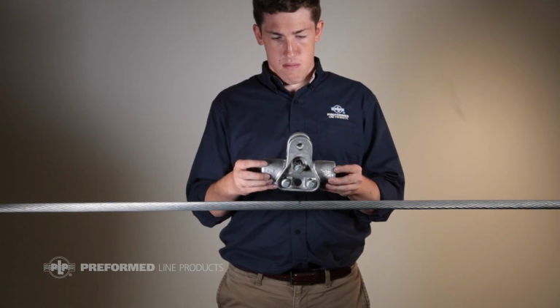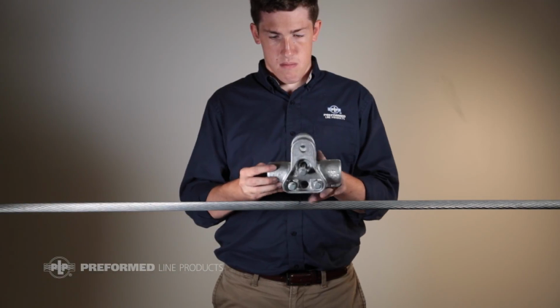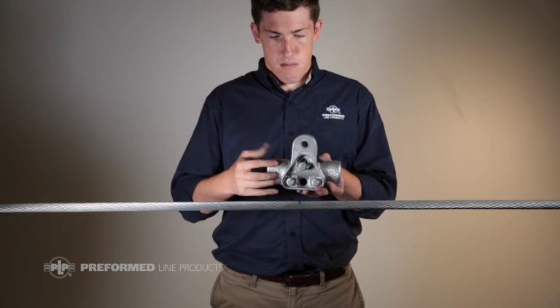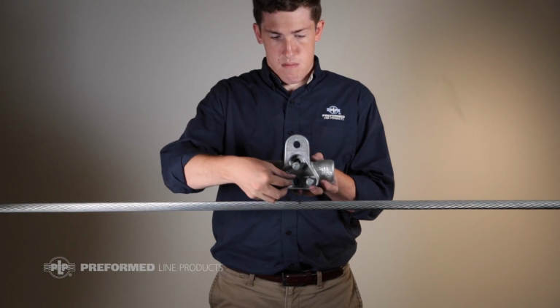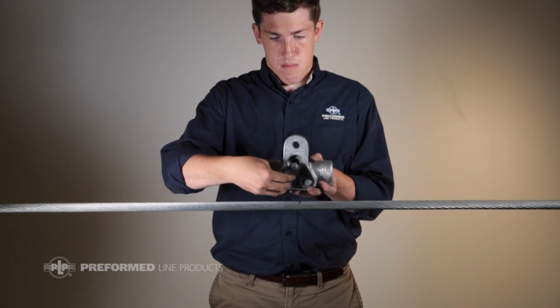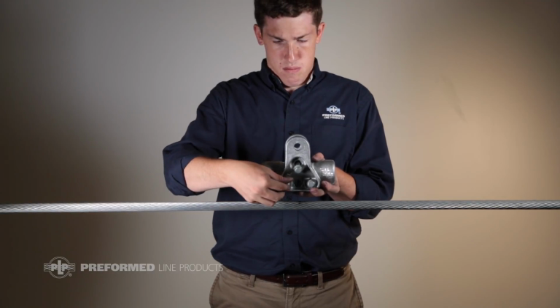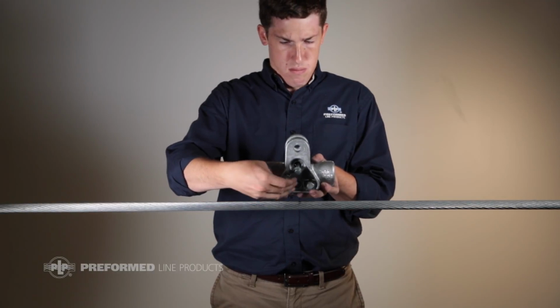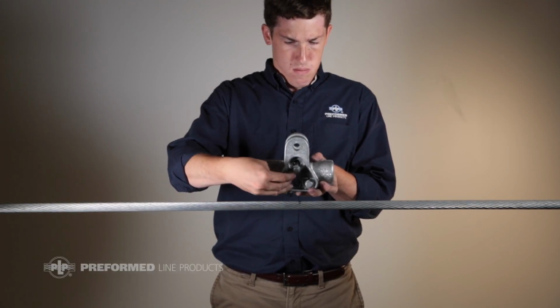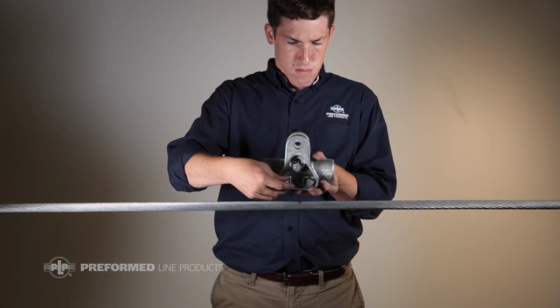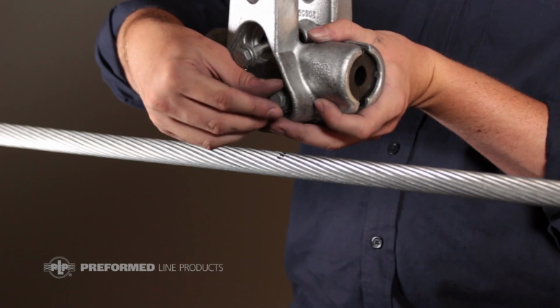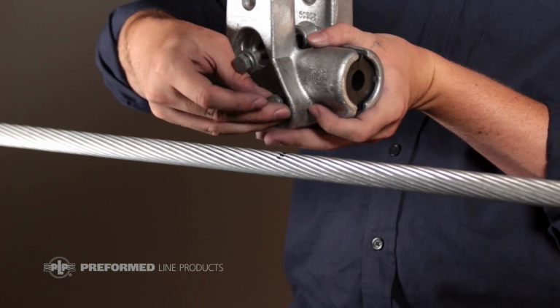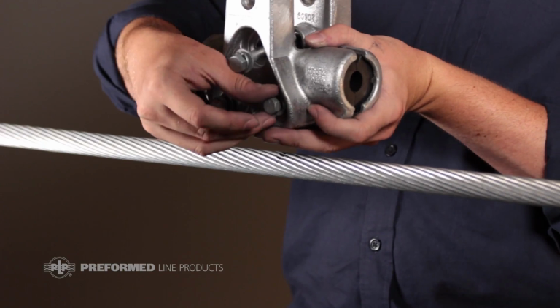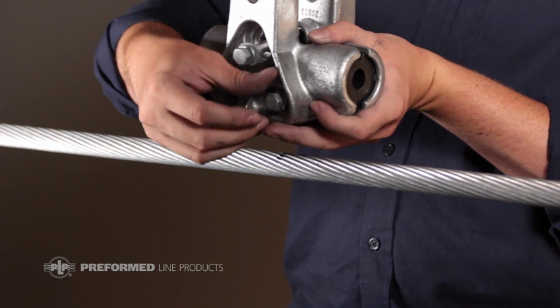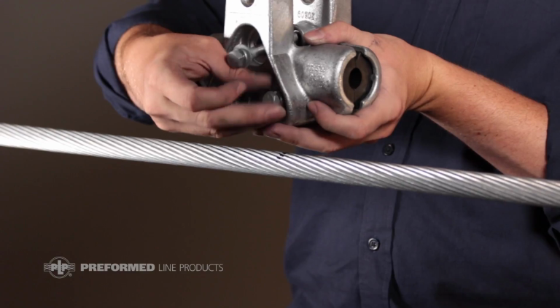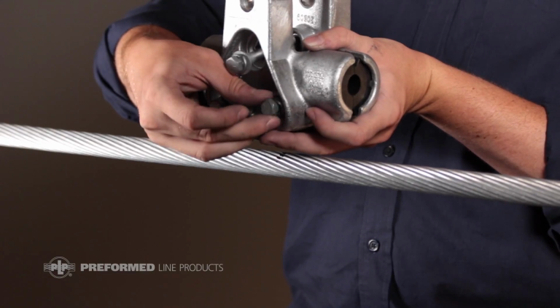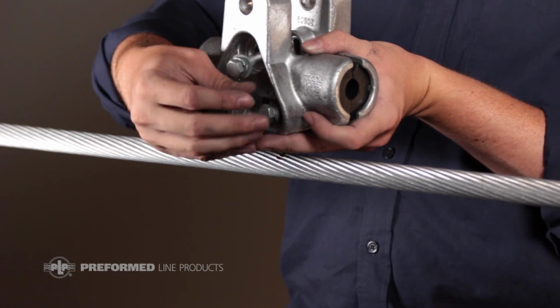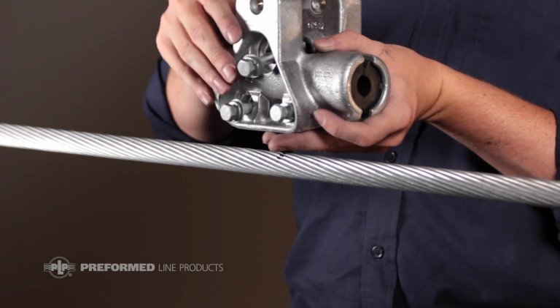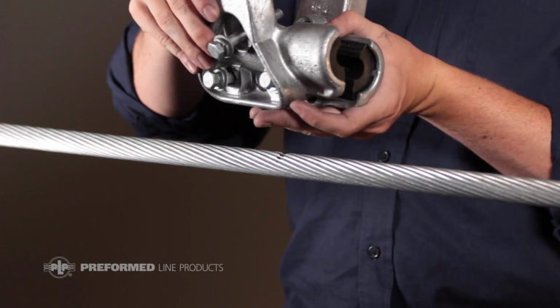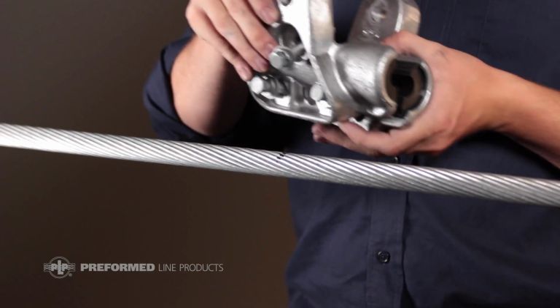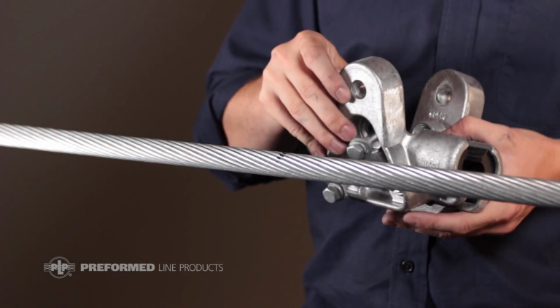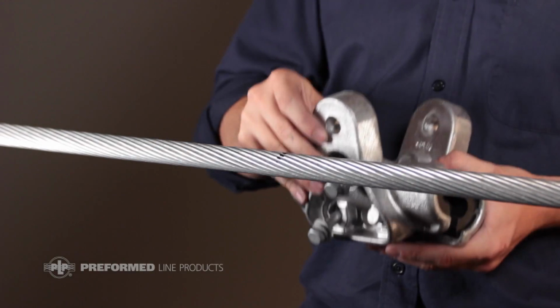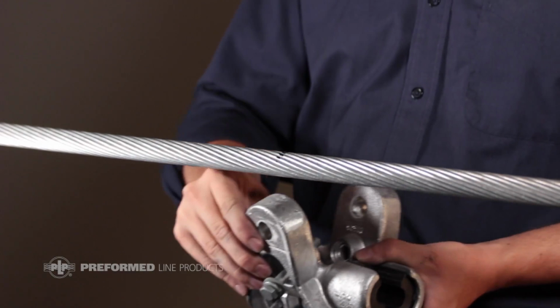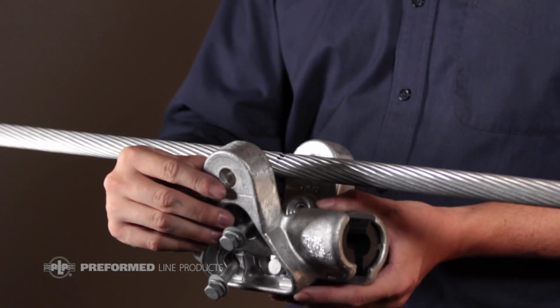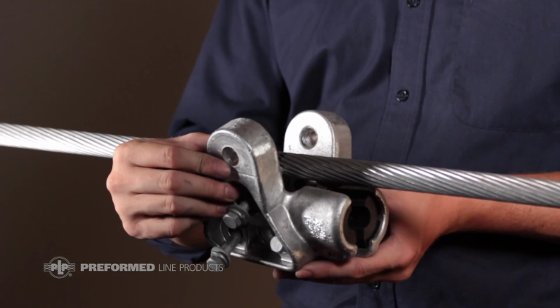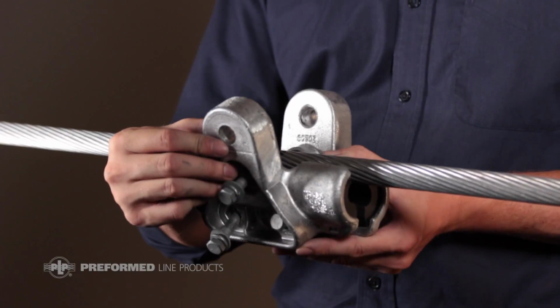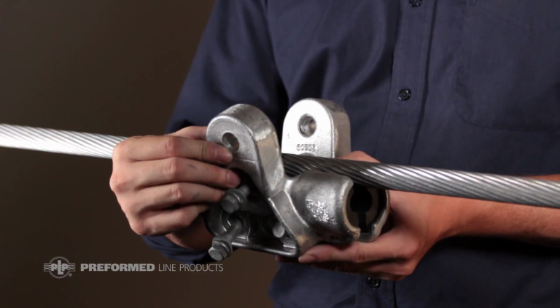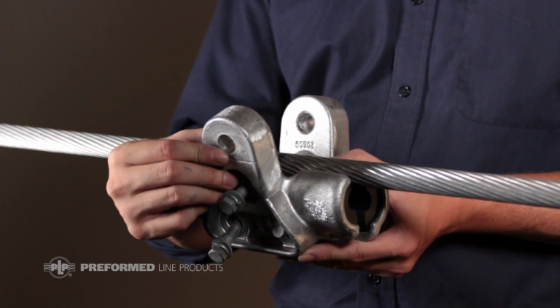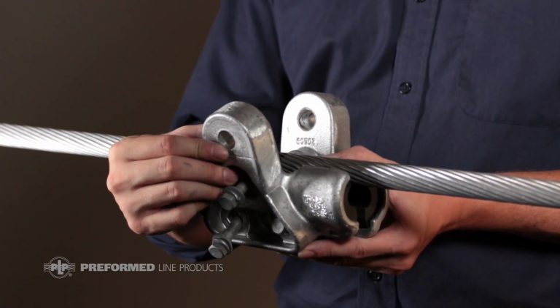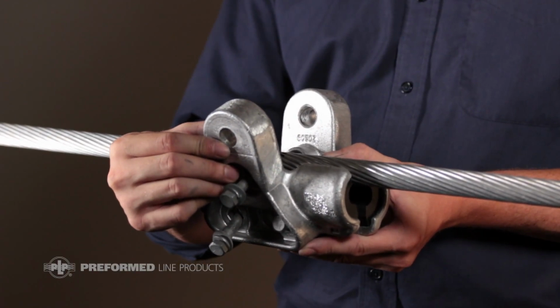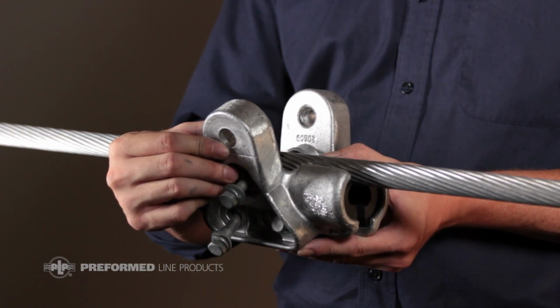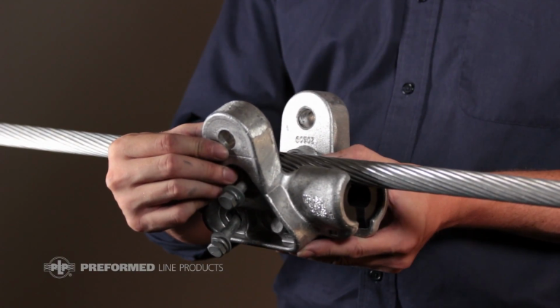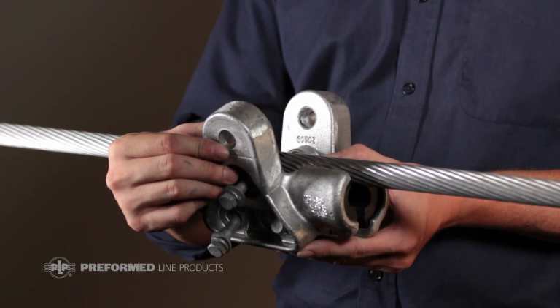Loosen the bottom two bolts, making sure not to back them completely out of their respective nut. This will permit the clamp to pivot open on the bottom two bolts. If the bolts are not completely loosened, installation of the clamp on the largest conductor in the clamp range may be difficult.